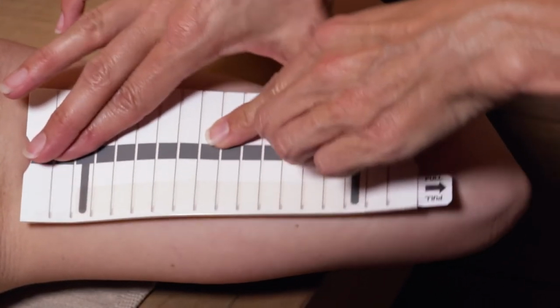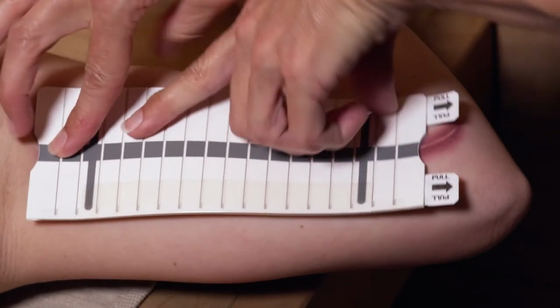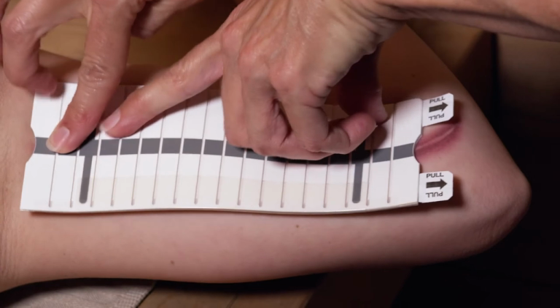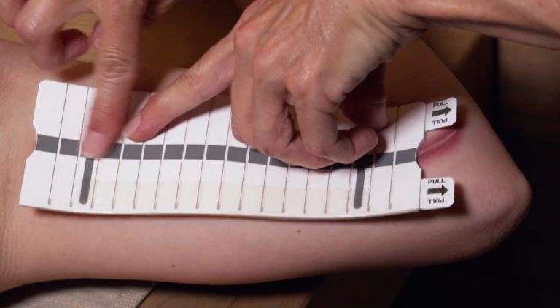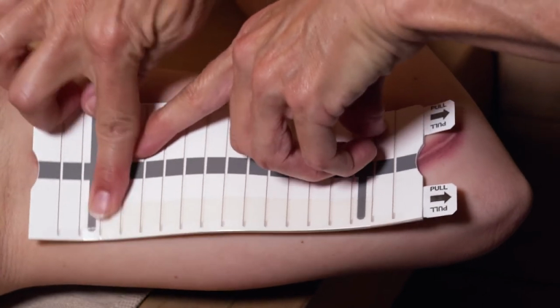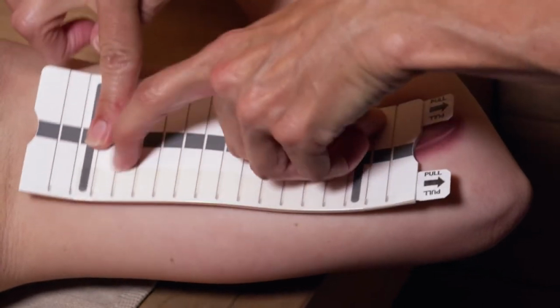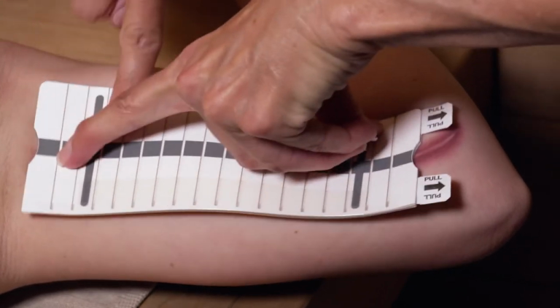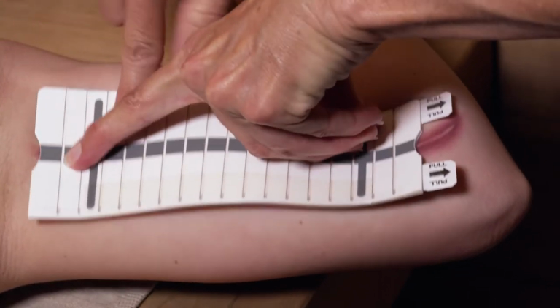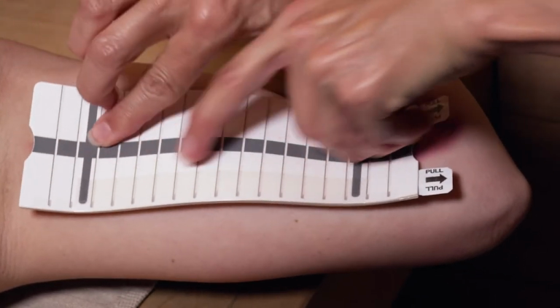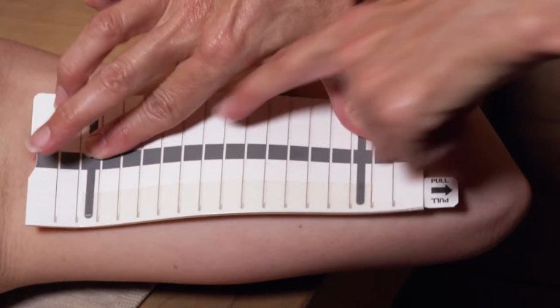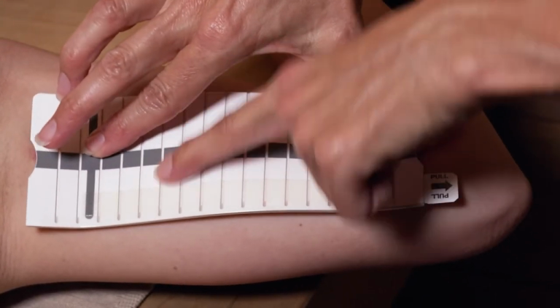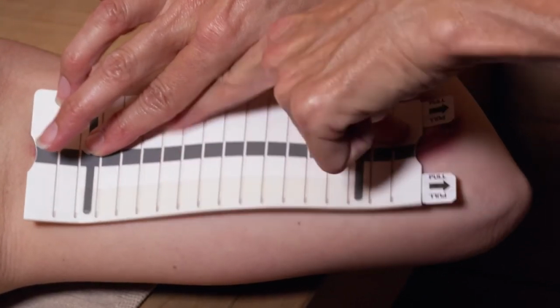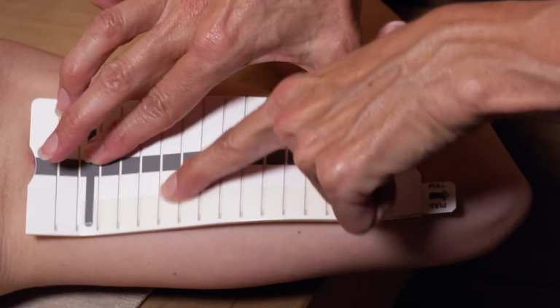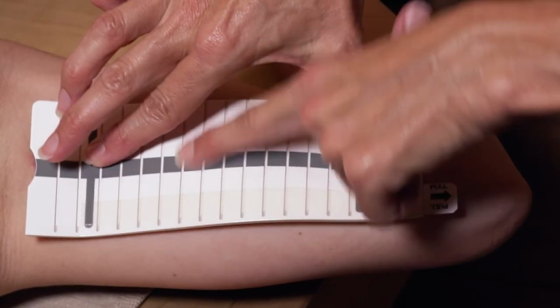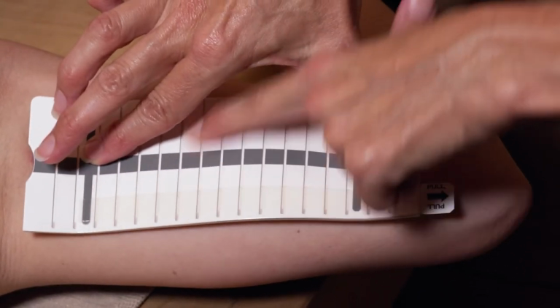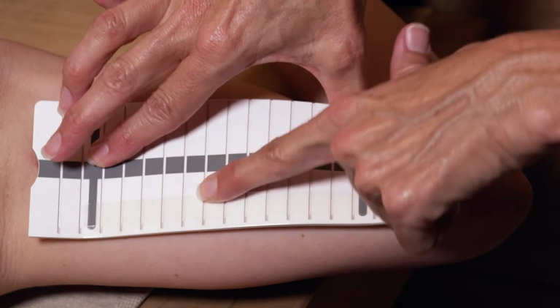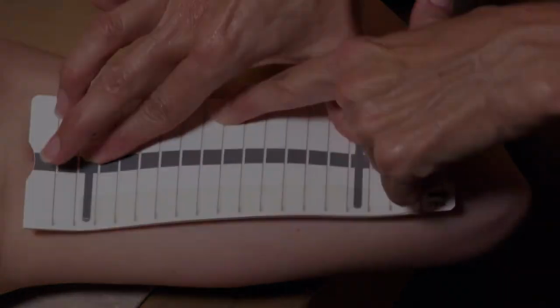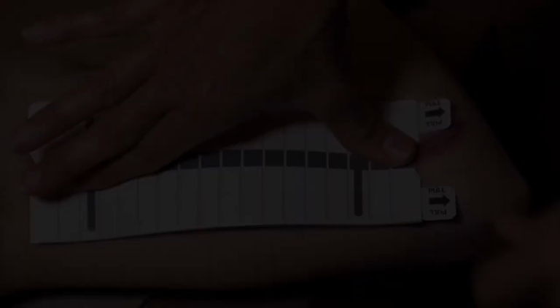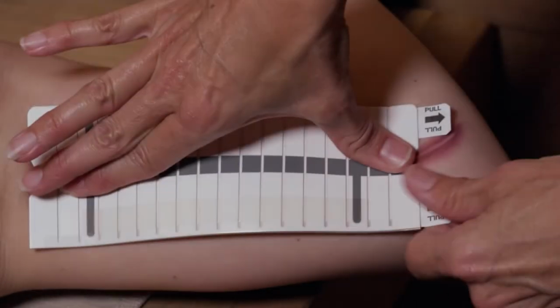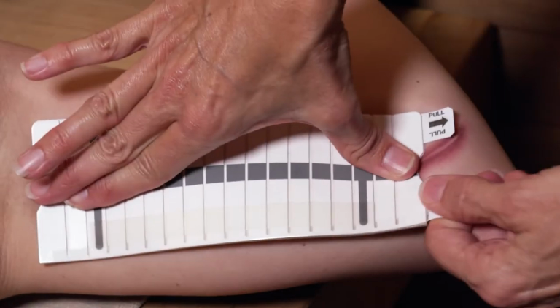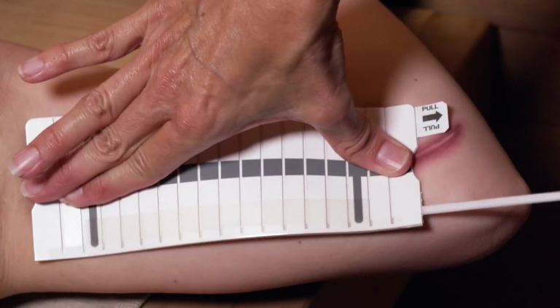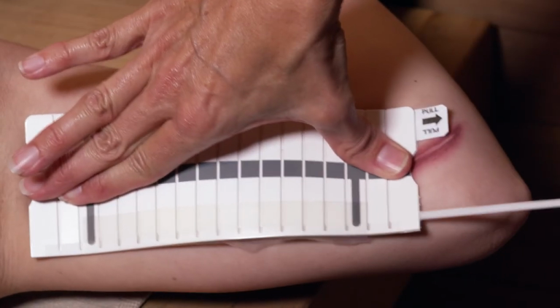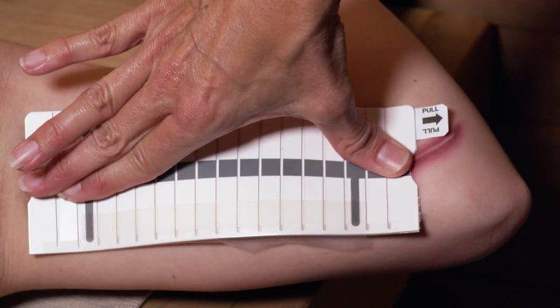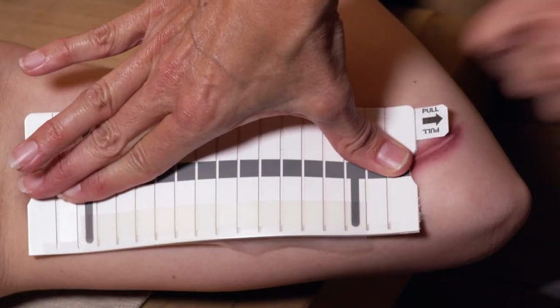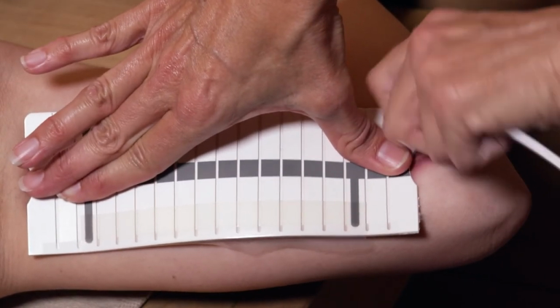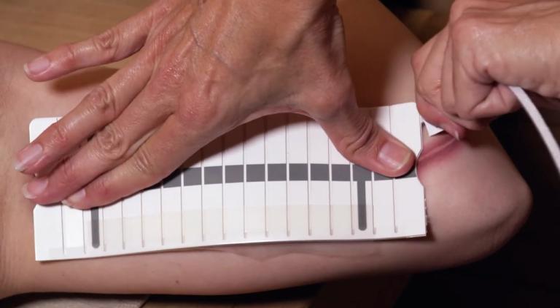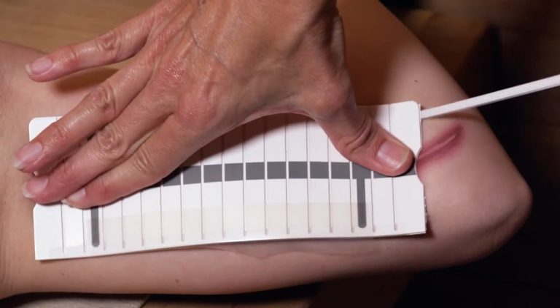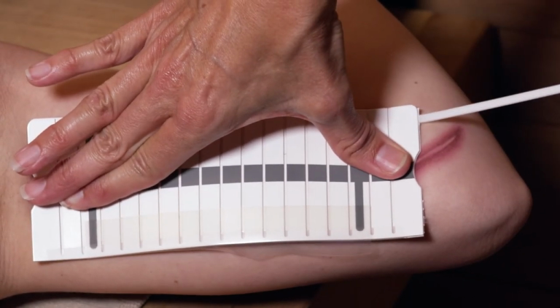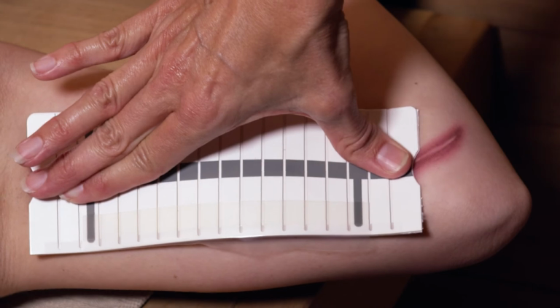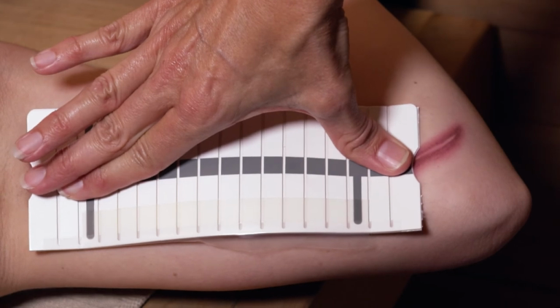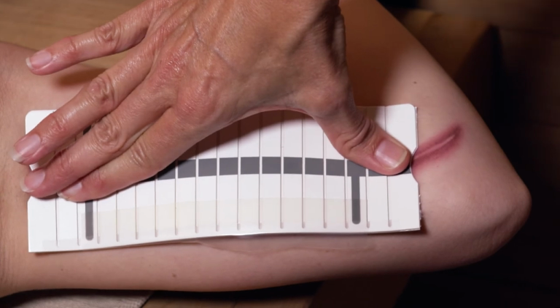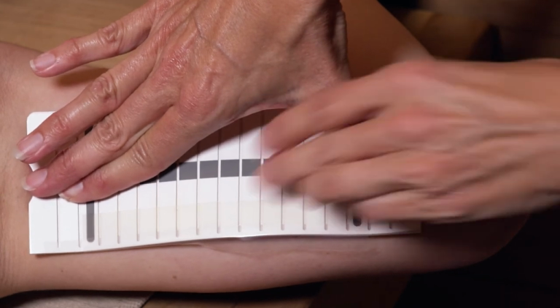Press and hold the dressing on the skin and rub each of the vertical bands on the applicator. Place your fingers along the center dark stripe and pull each tab to release the dressing from the applicator.